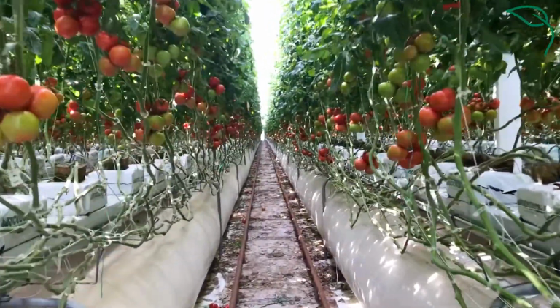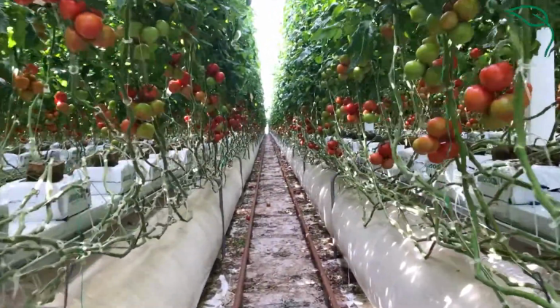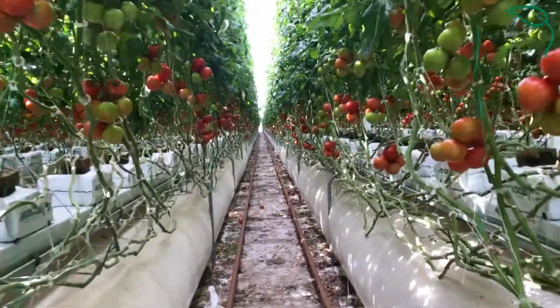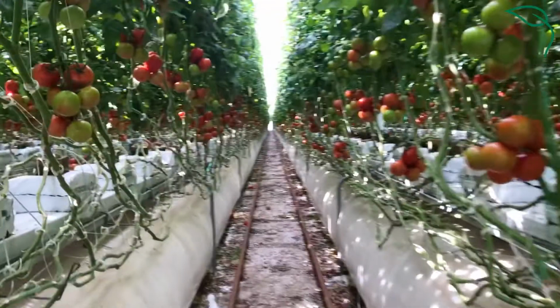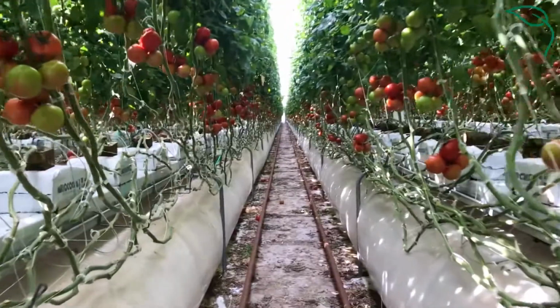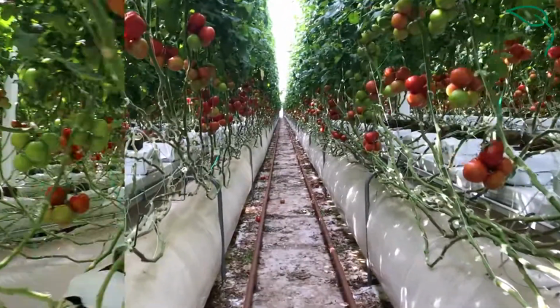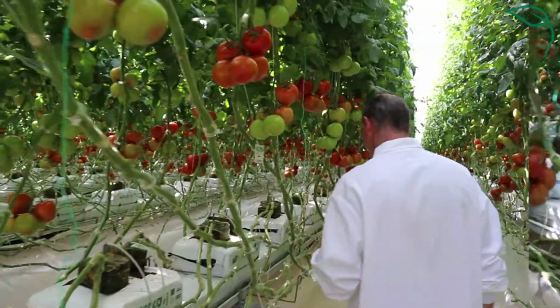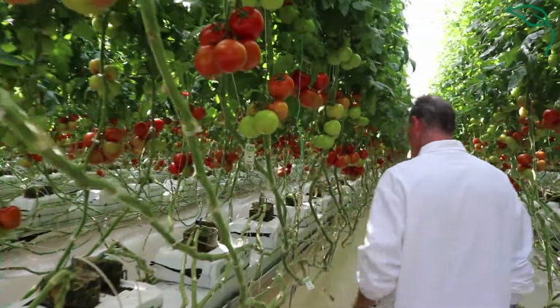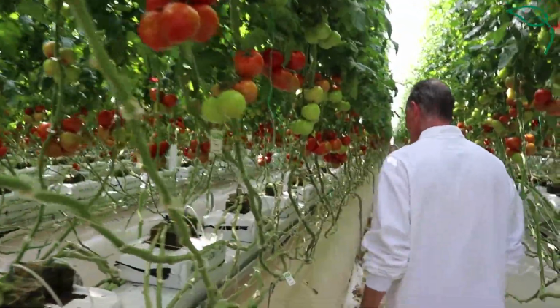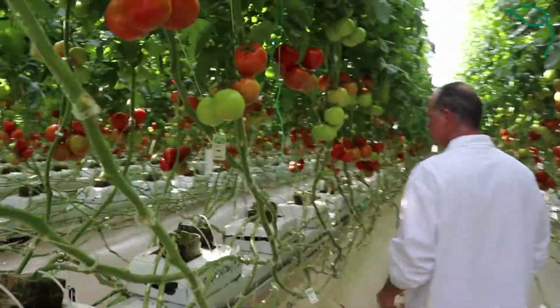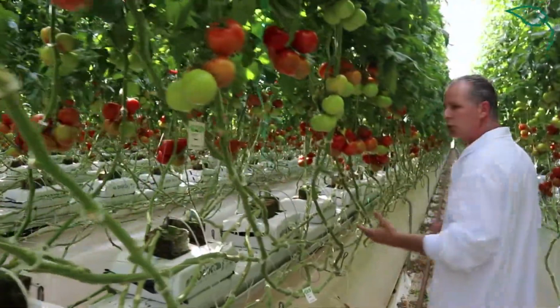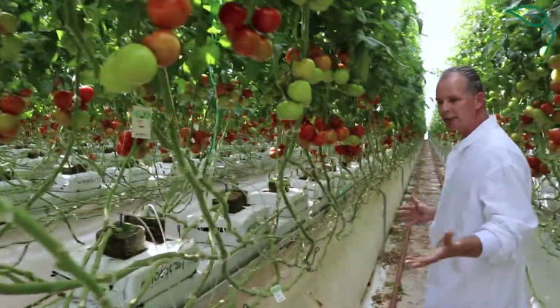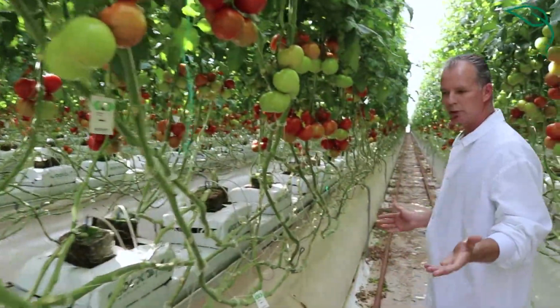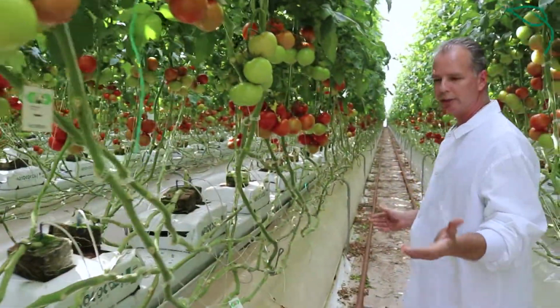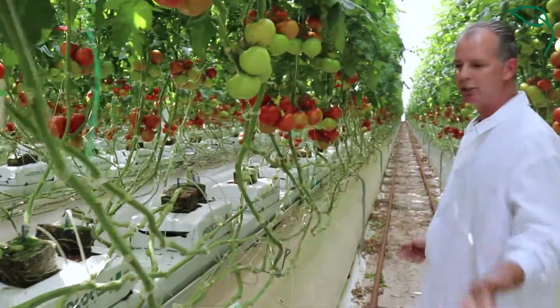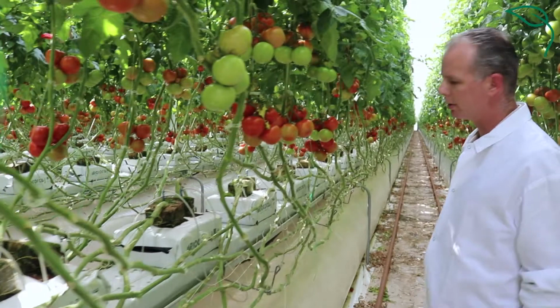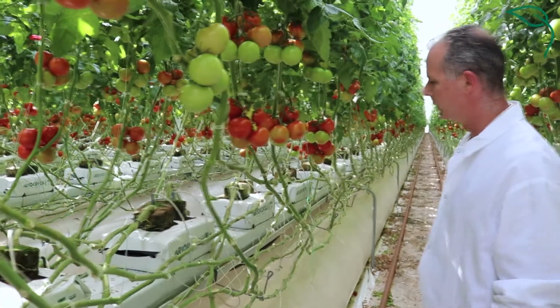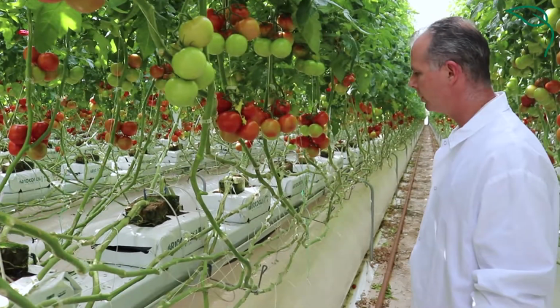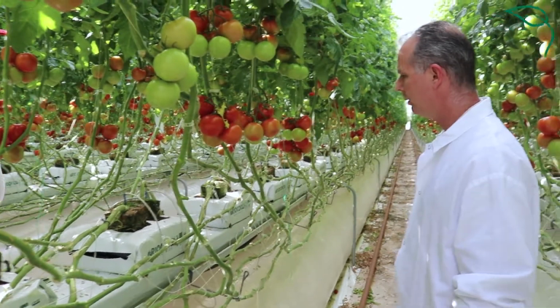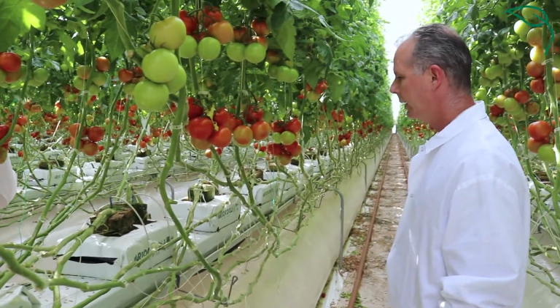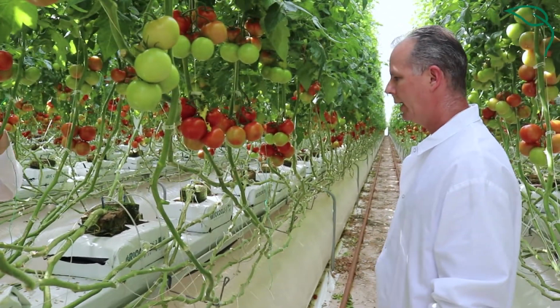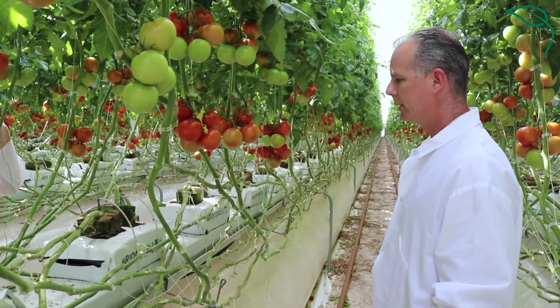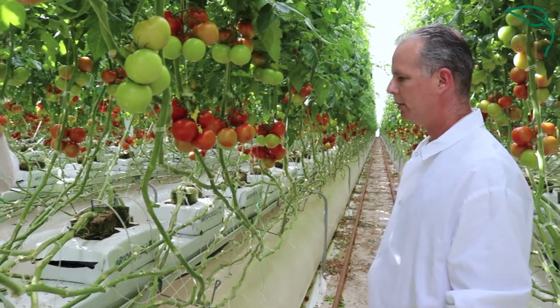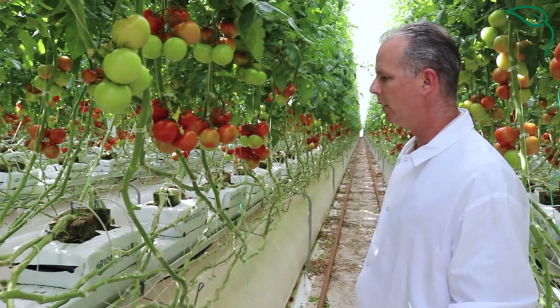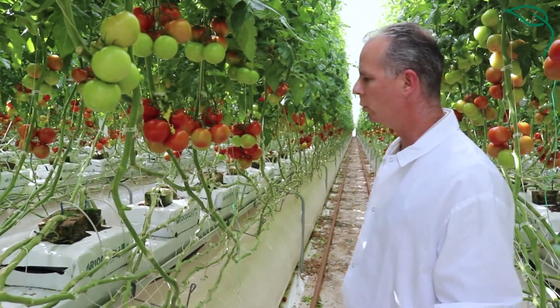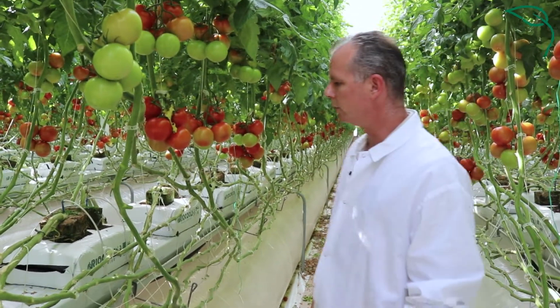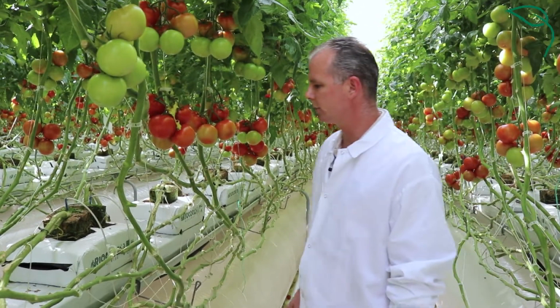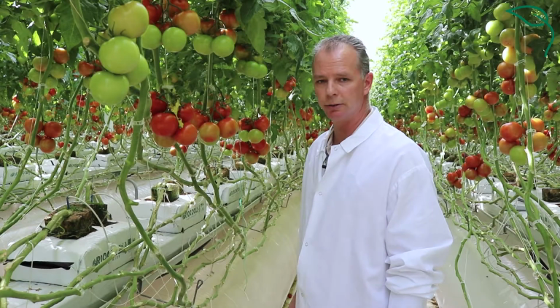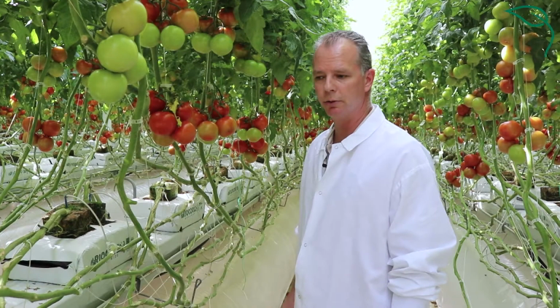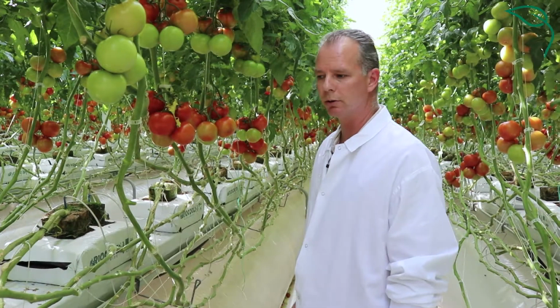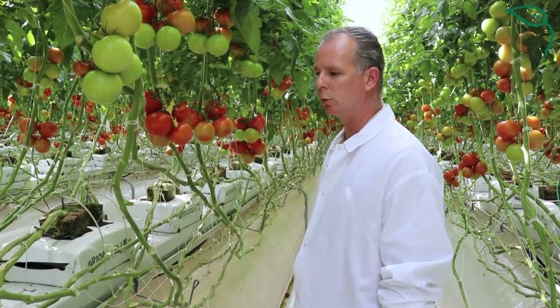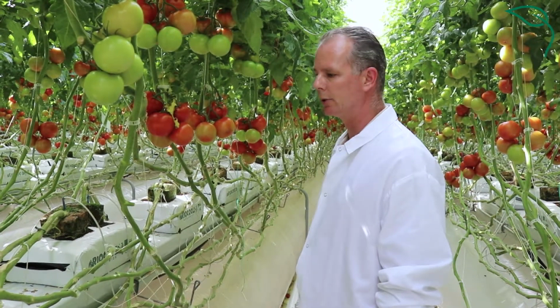This is a standard growing setup — about 26 weeks worth of growth here, and a fairly normal situation for our growing practices.